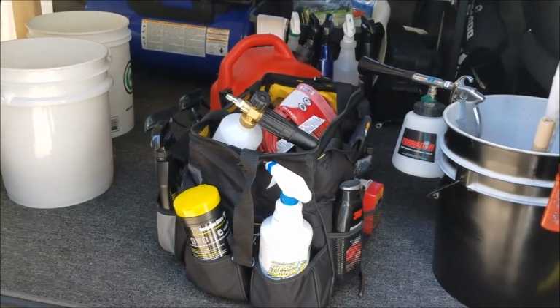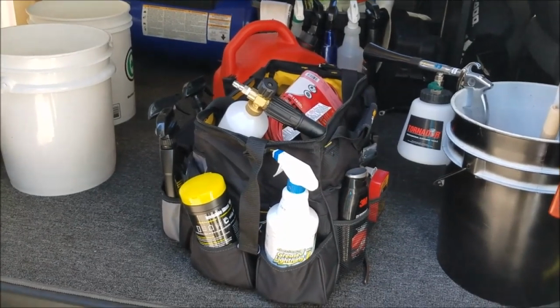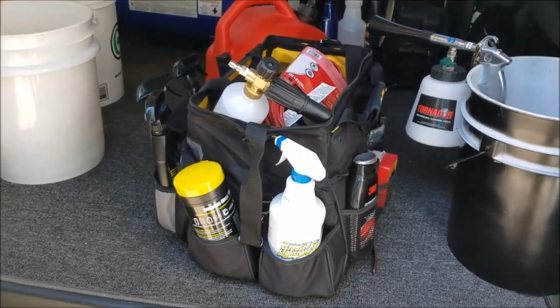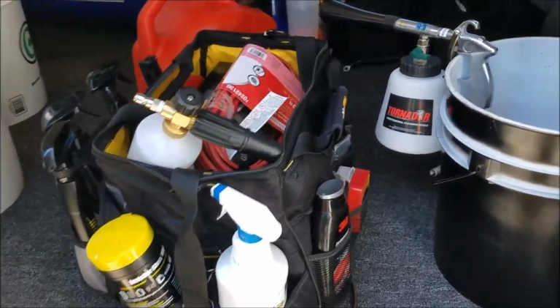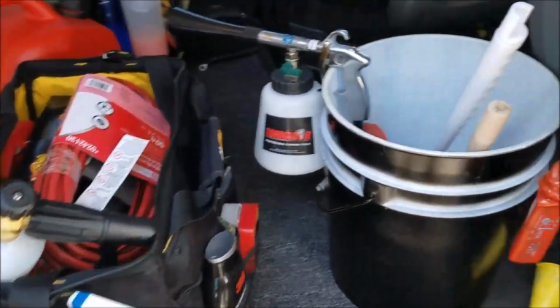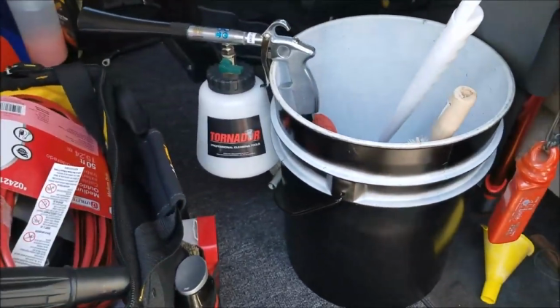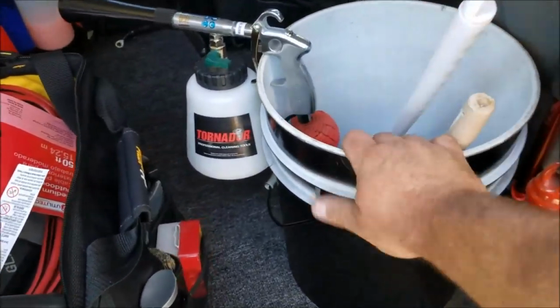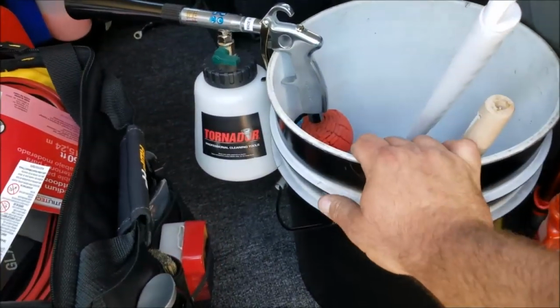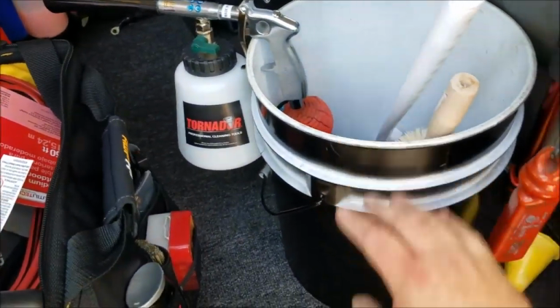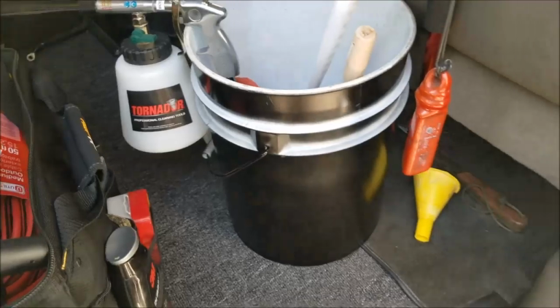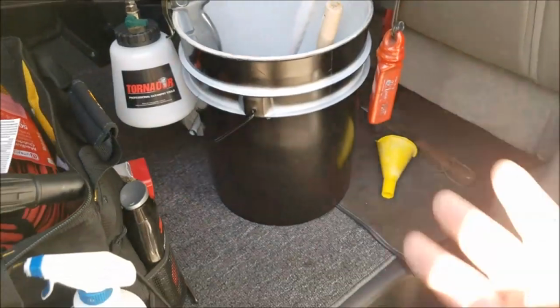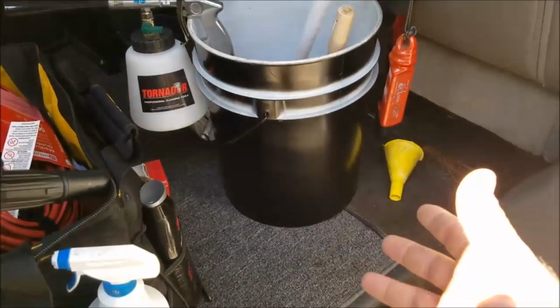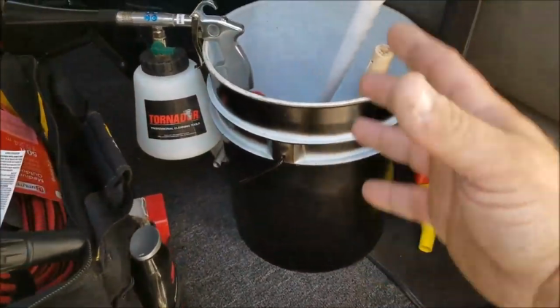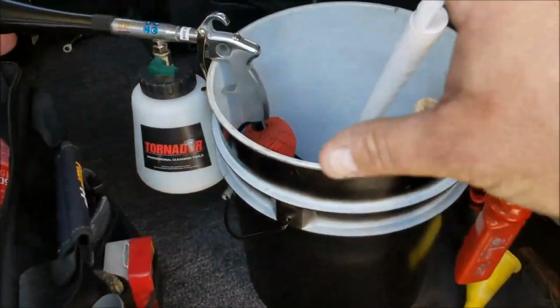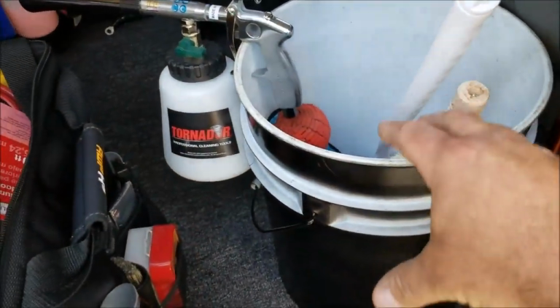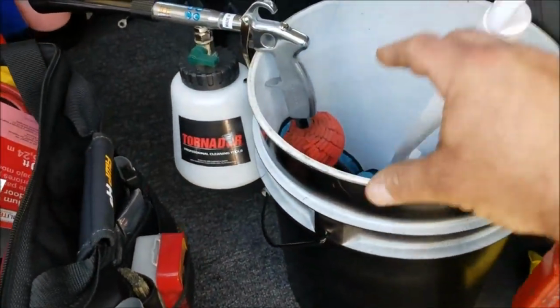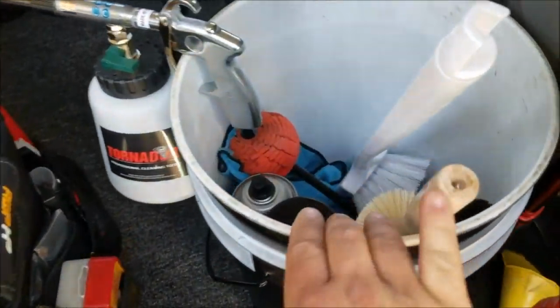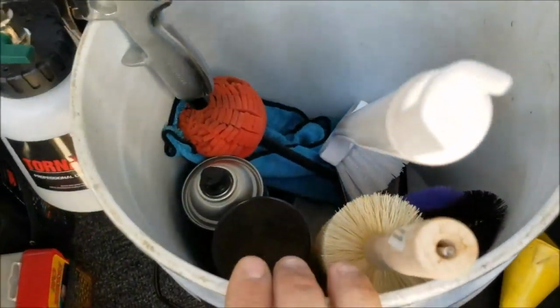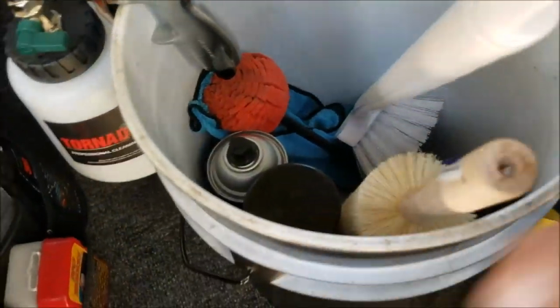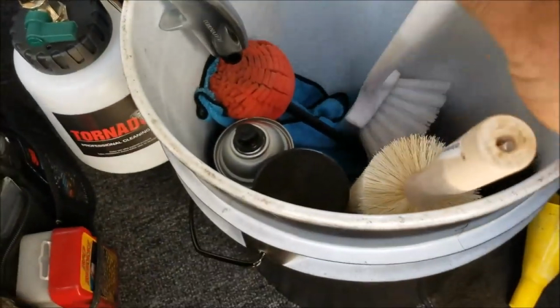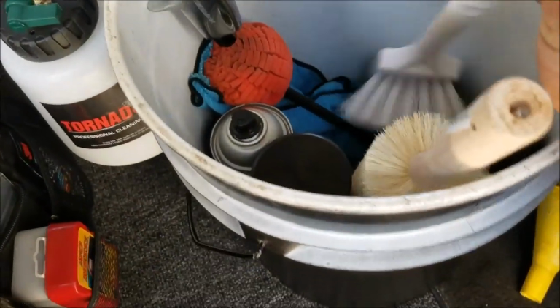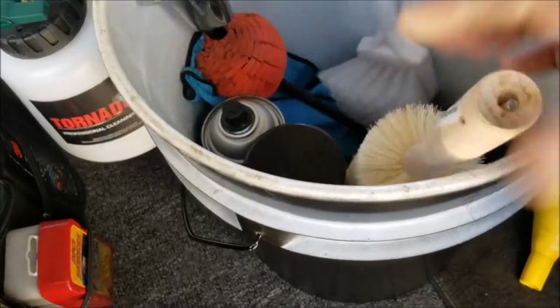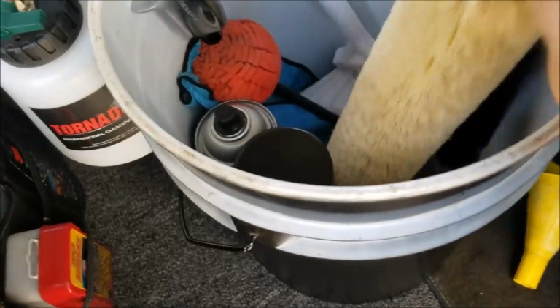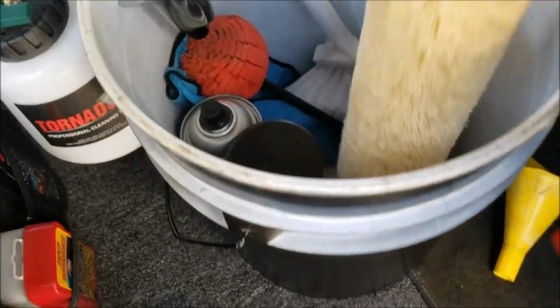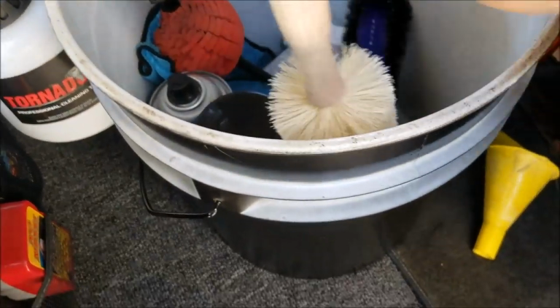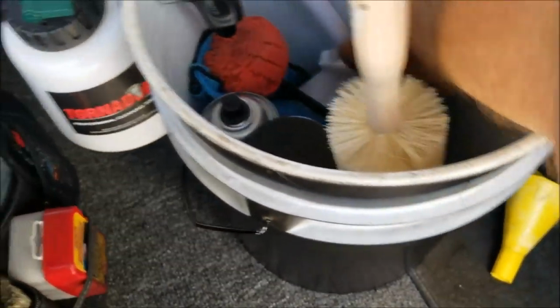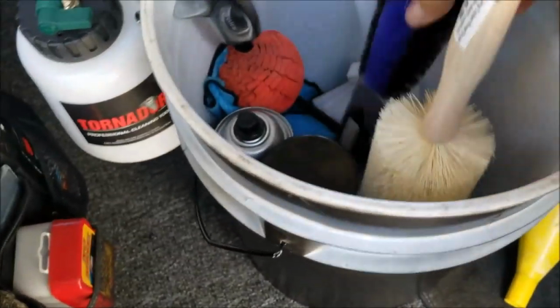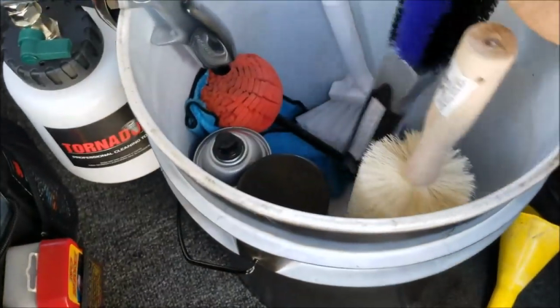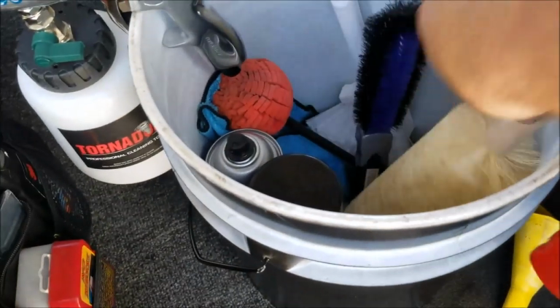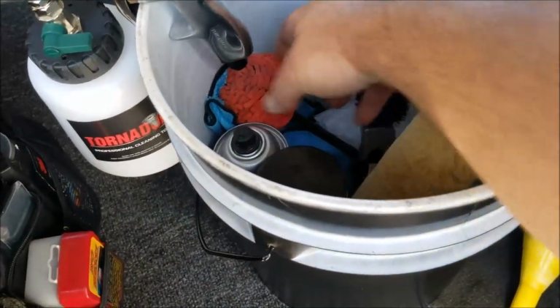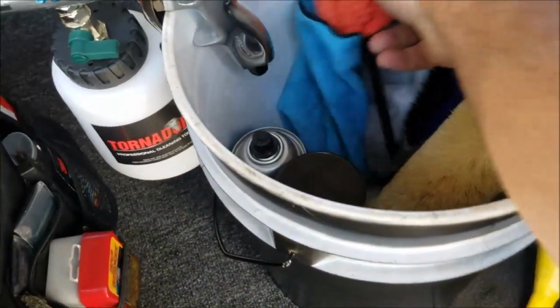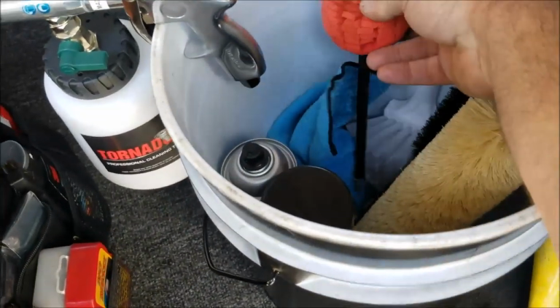I've just got a white bucket that I spray-painted black so I know it's my designated wheel bucket. I've got my brushes, rim scrubbers, lug nut brushes, and a polisher.